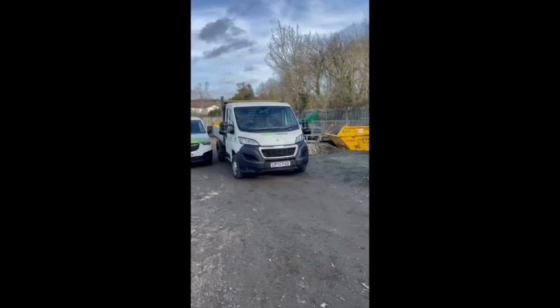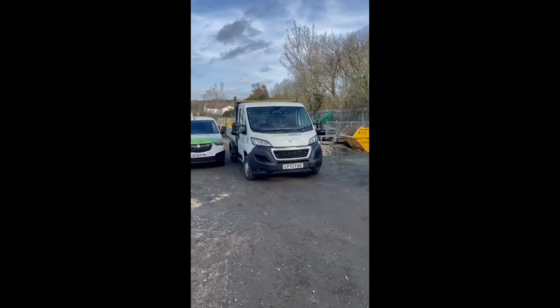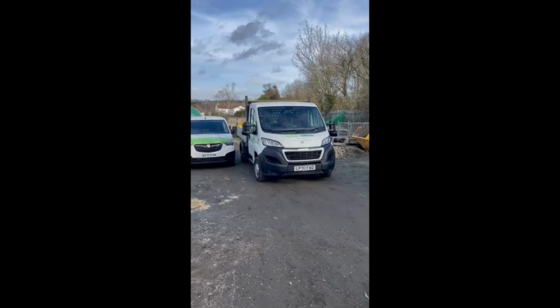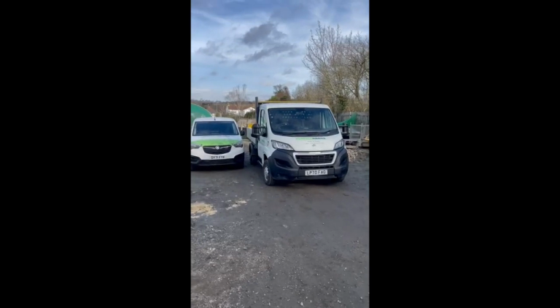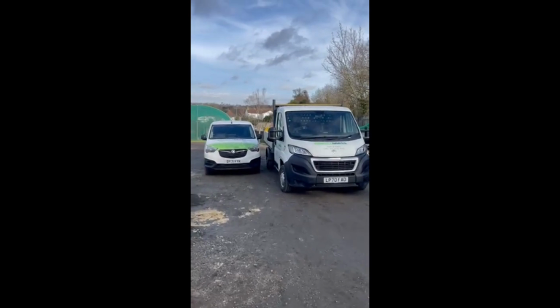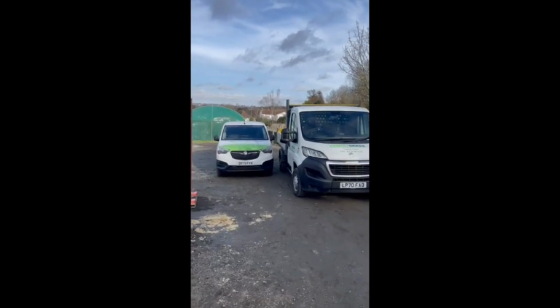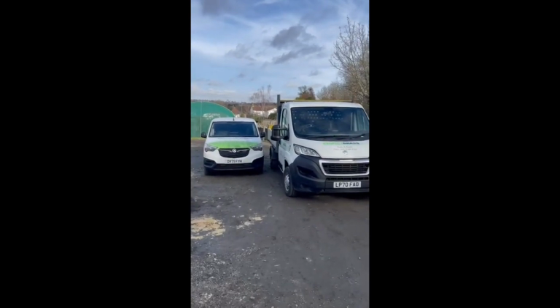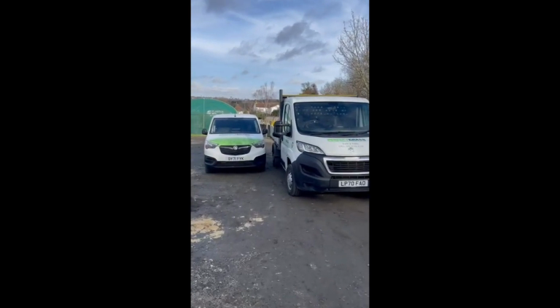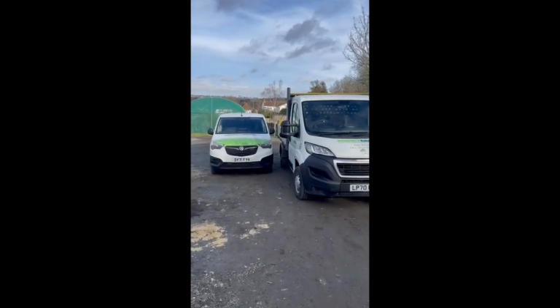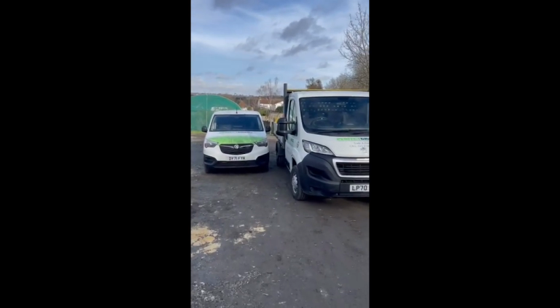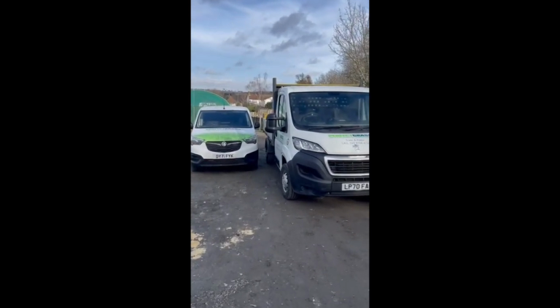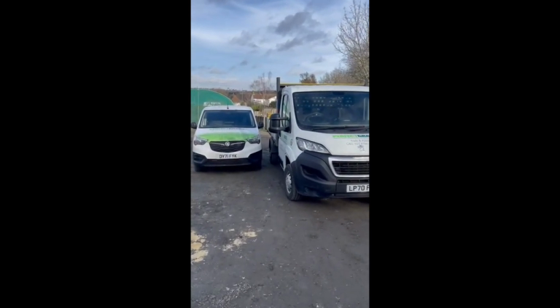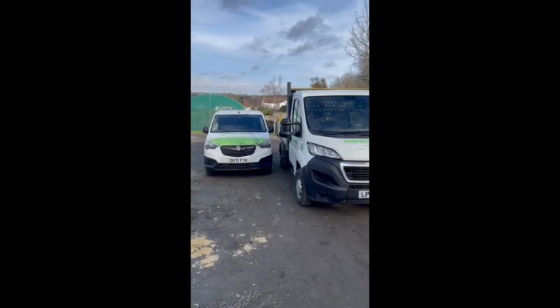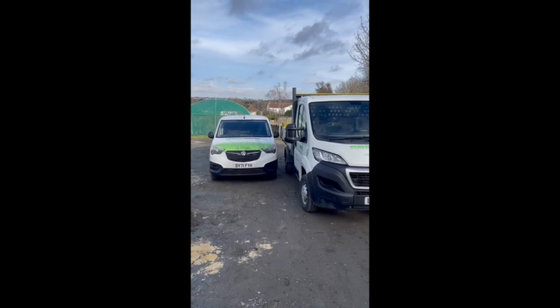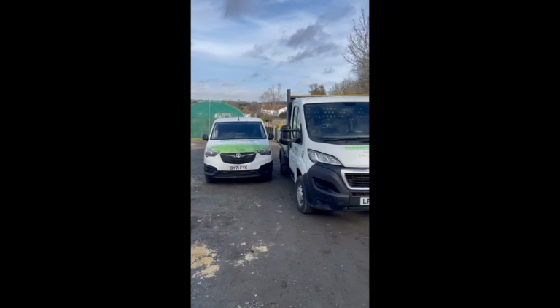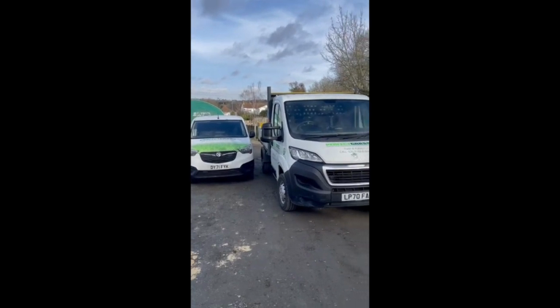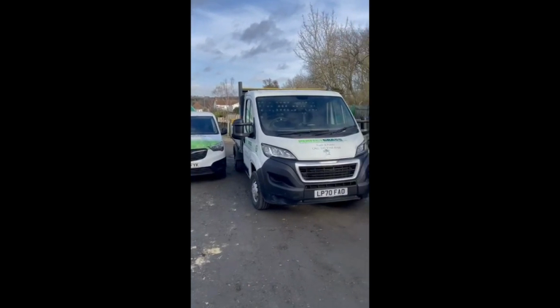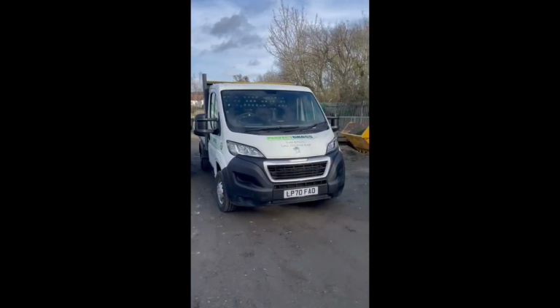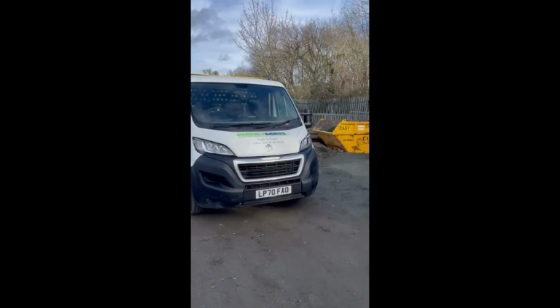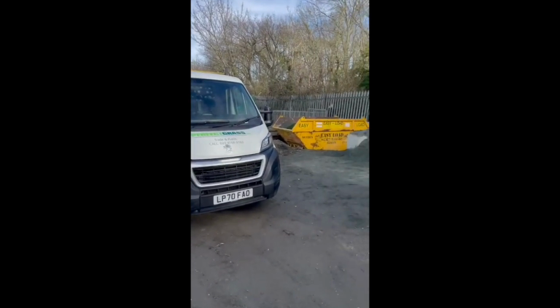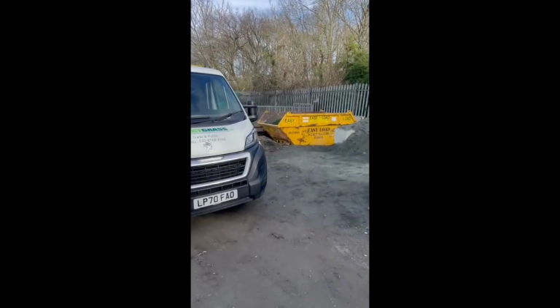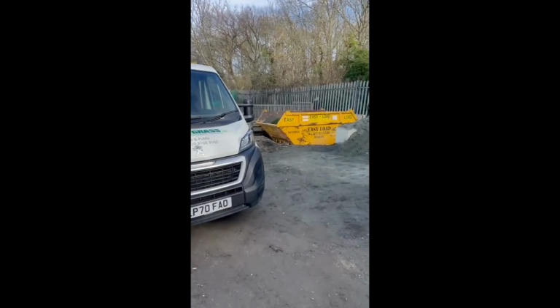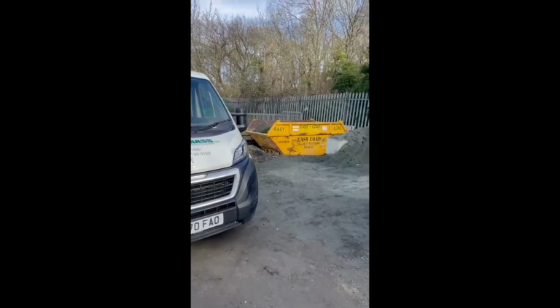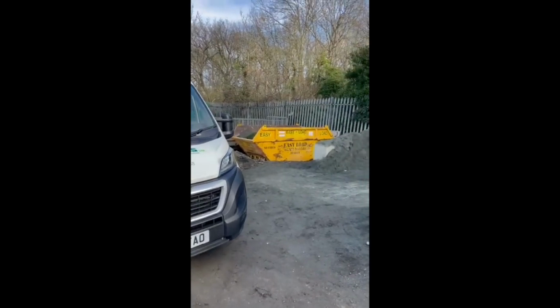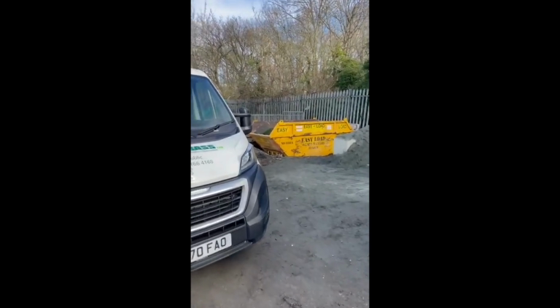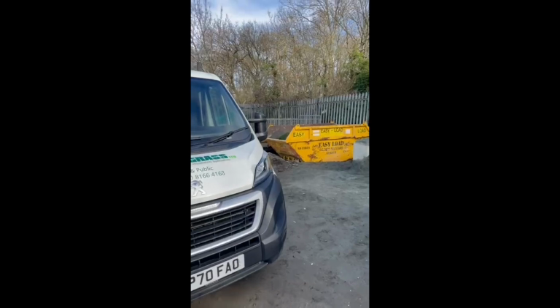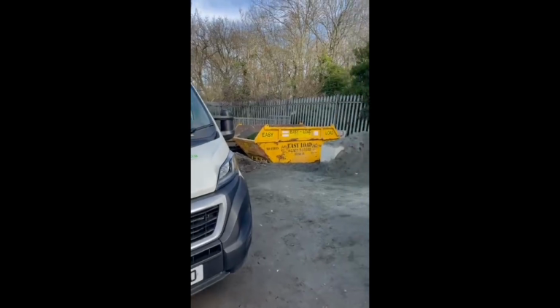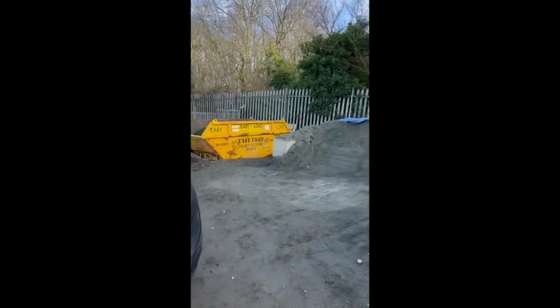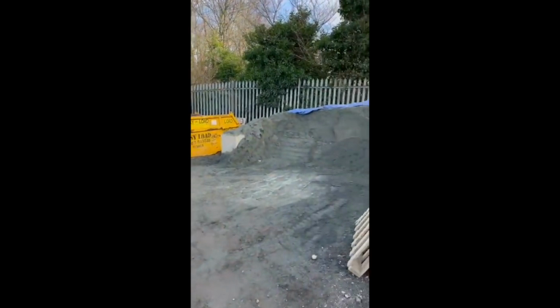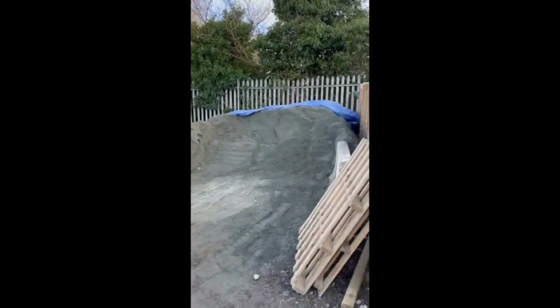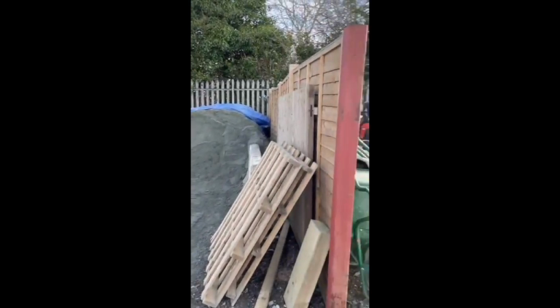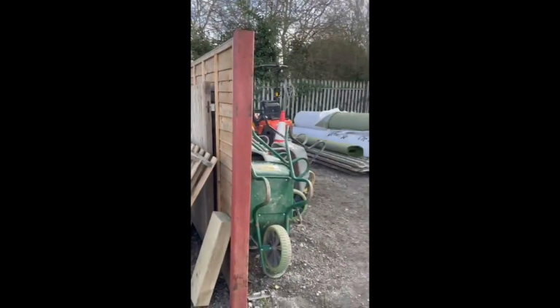Welcome to Perfect Grasses Yard 2024. We are just starting to build up this stock and everything we need to install grass, hopefully in your garden.